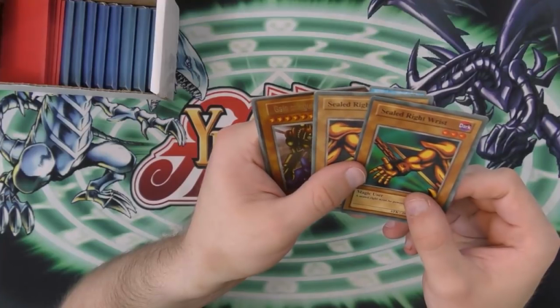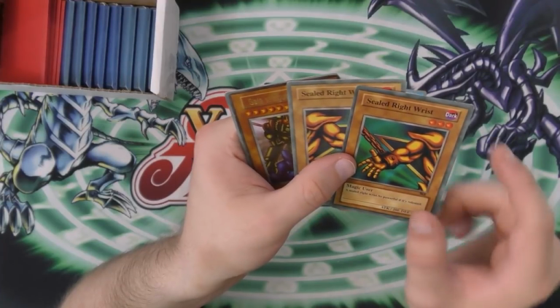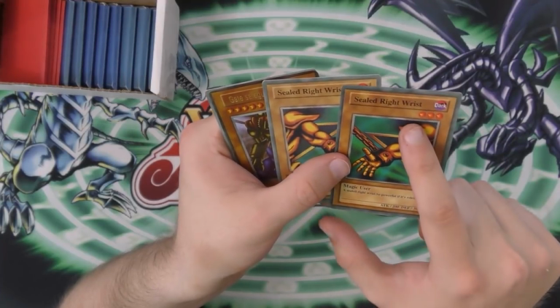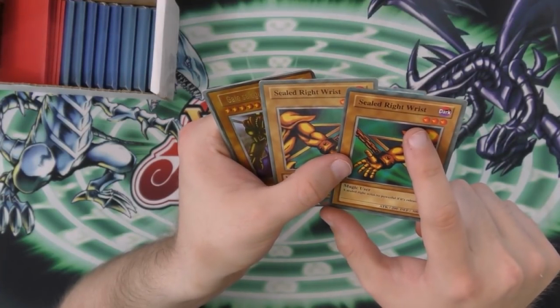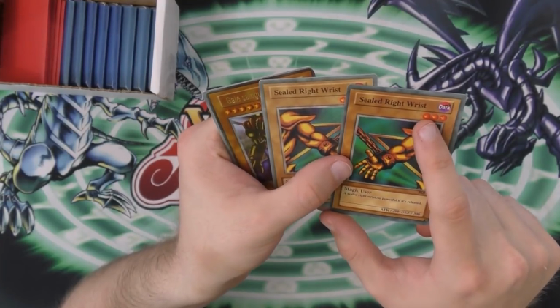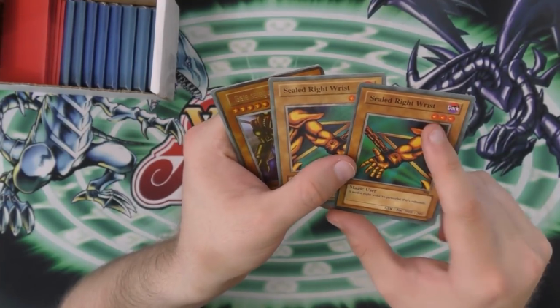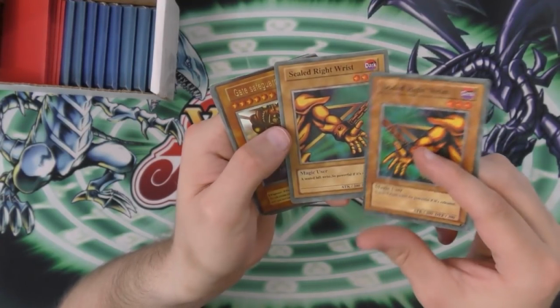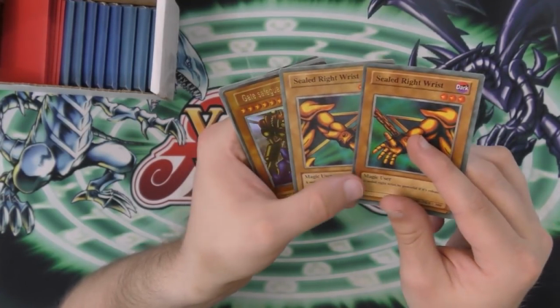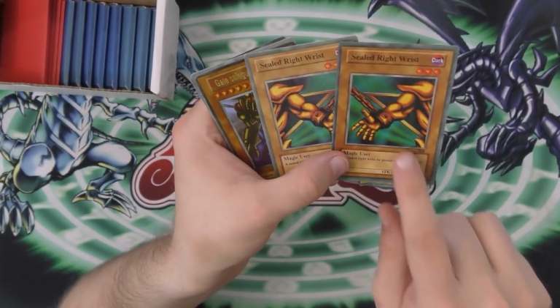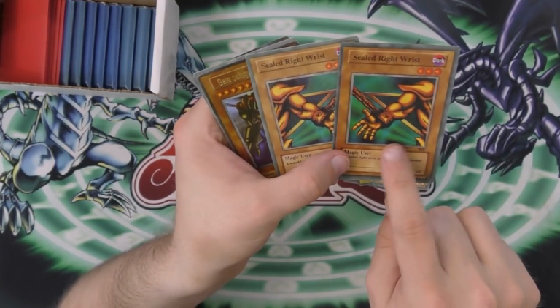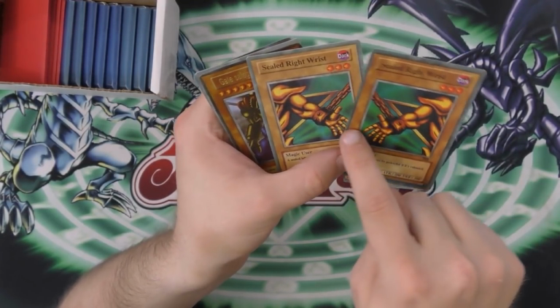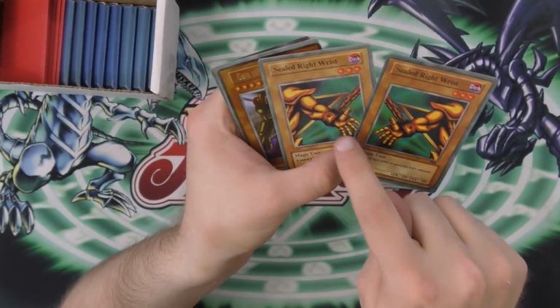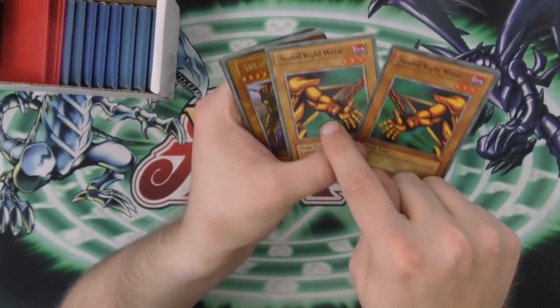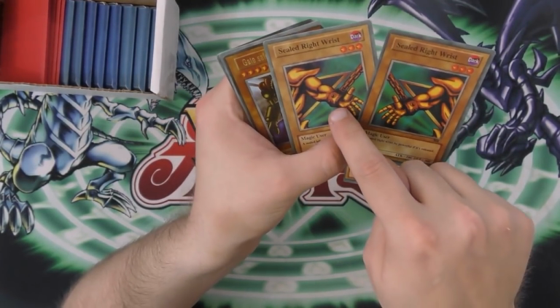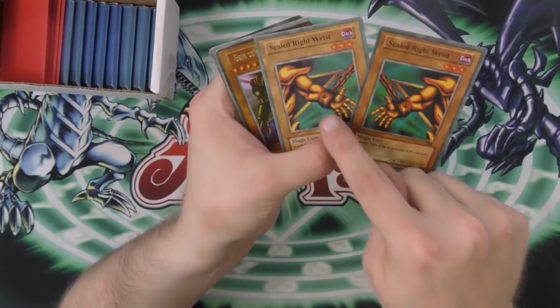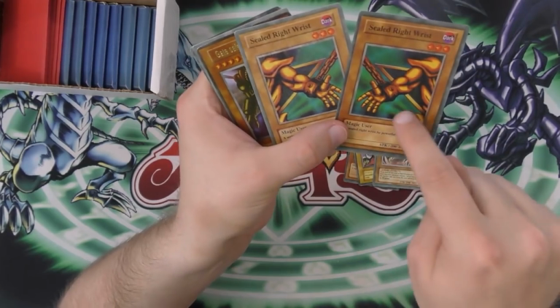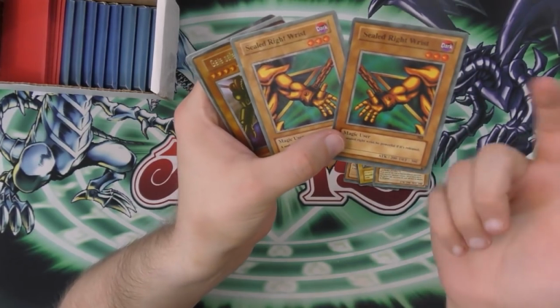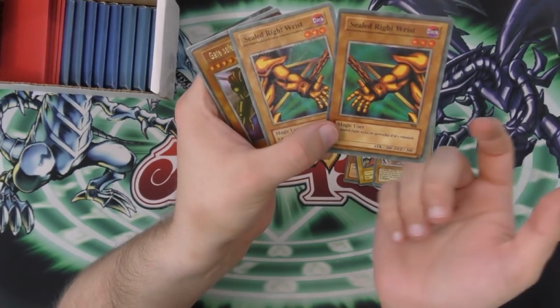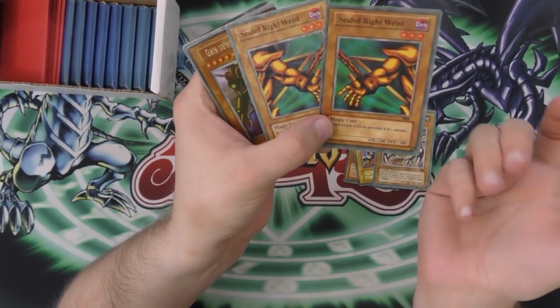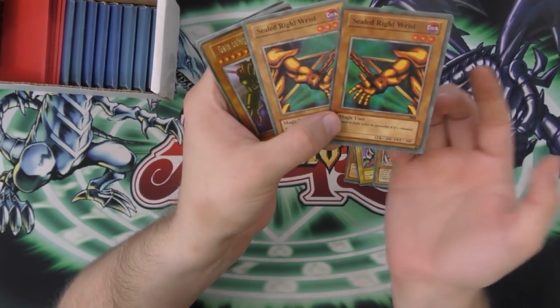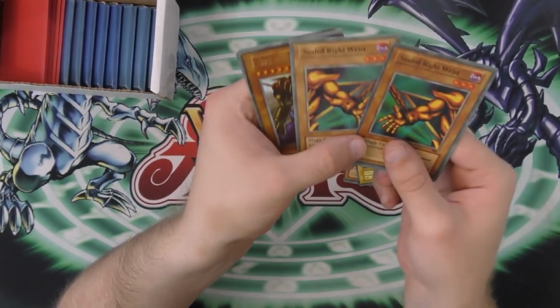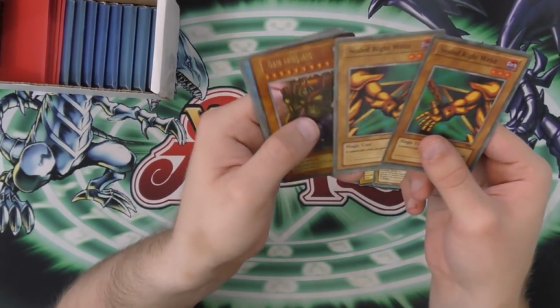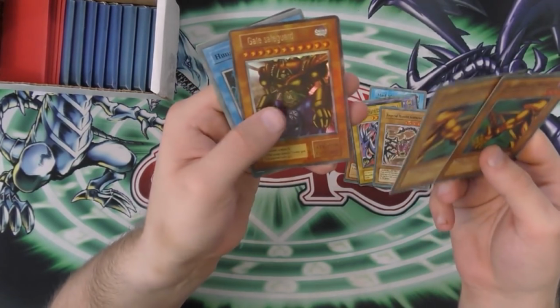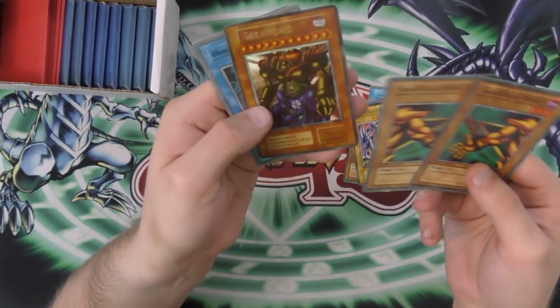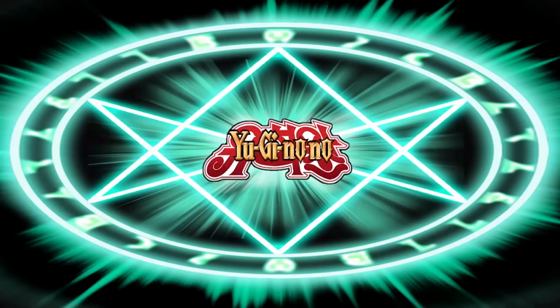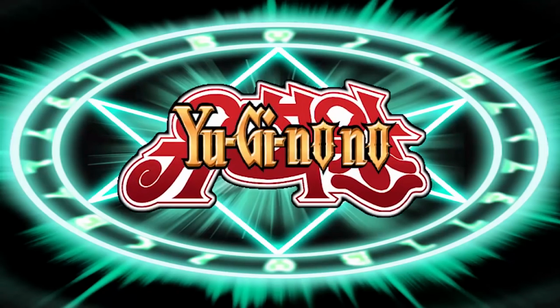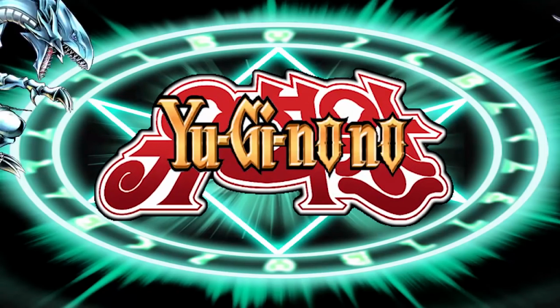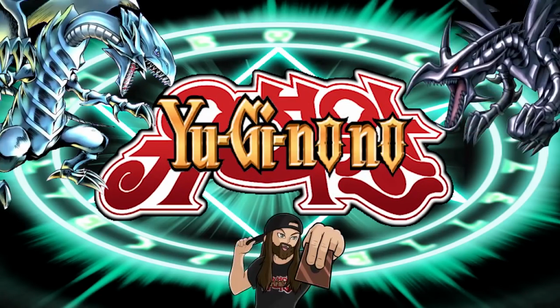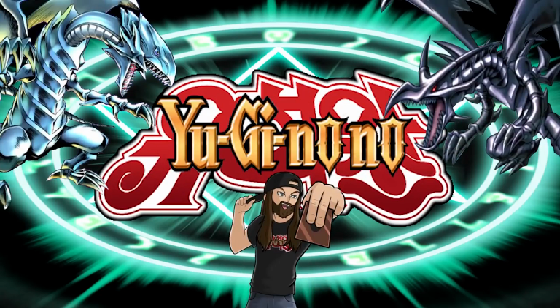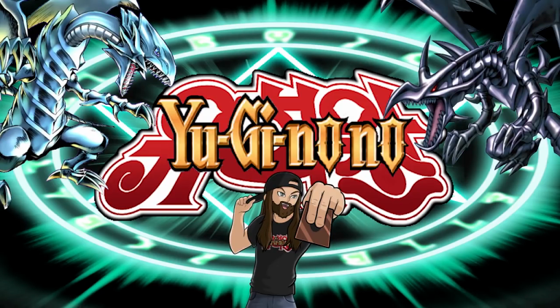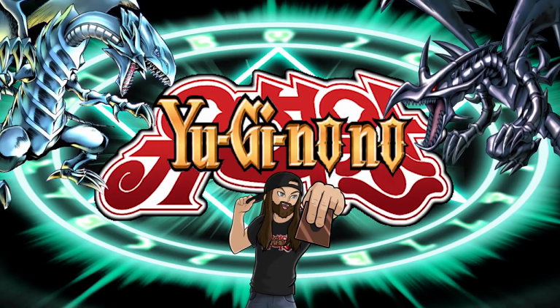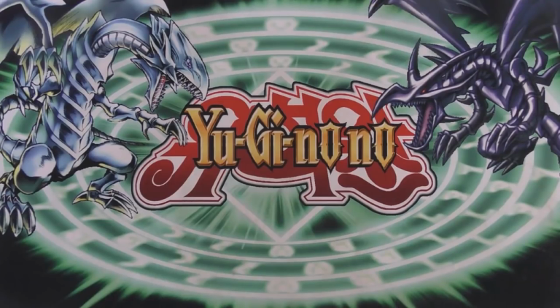Wait — sealed right wrist and then sealed right wrist. That's his left wrist. You're just getting lazy at this point. What the hell? No, no. He's king repair. All right, guys.